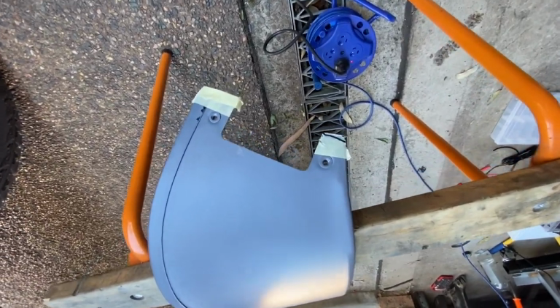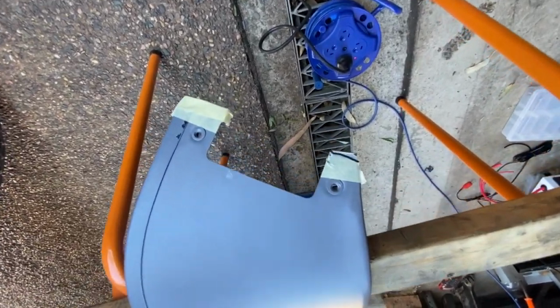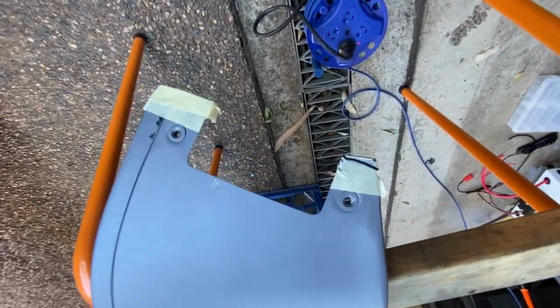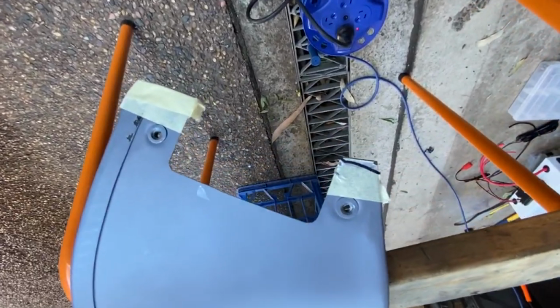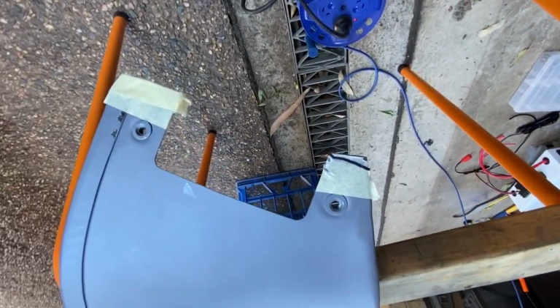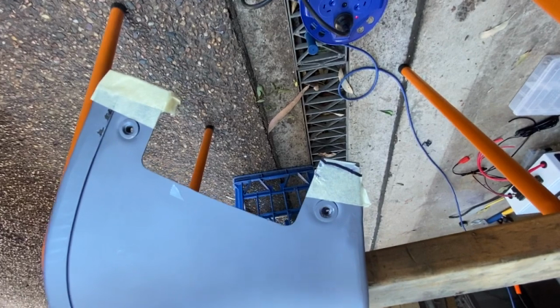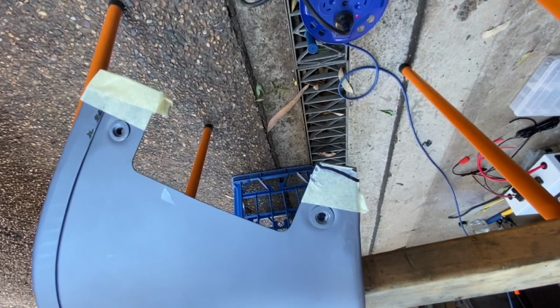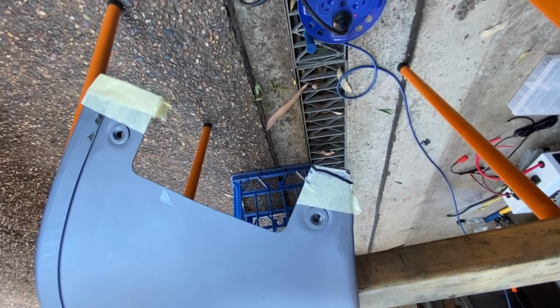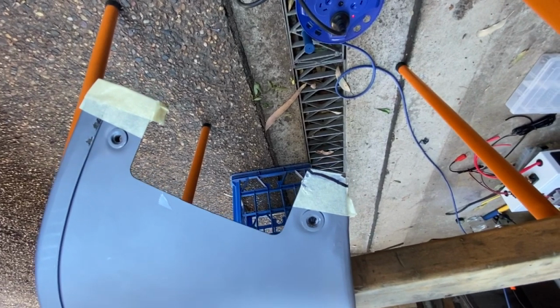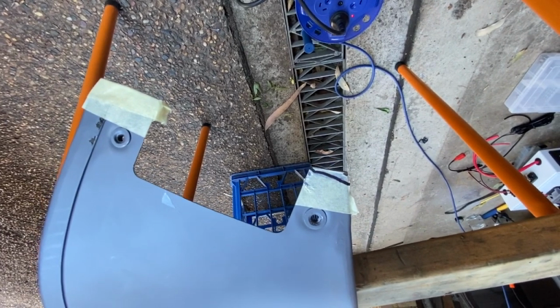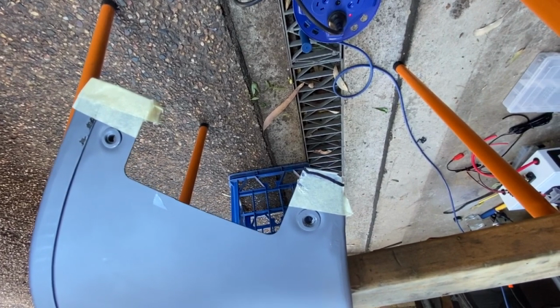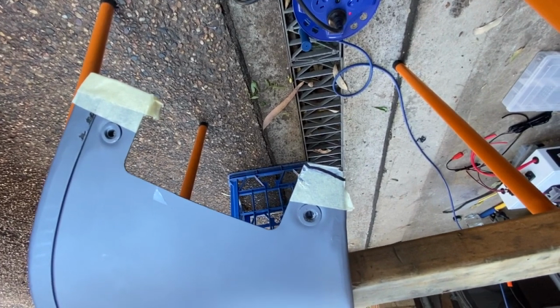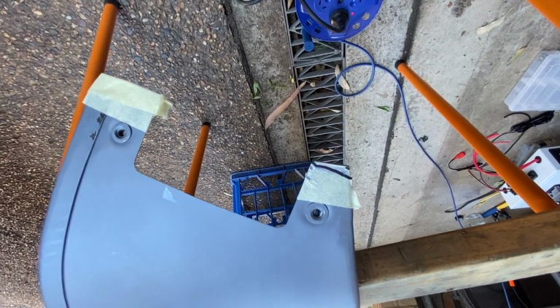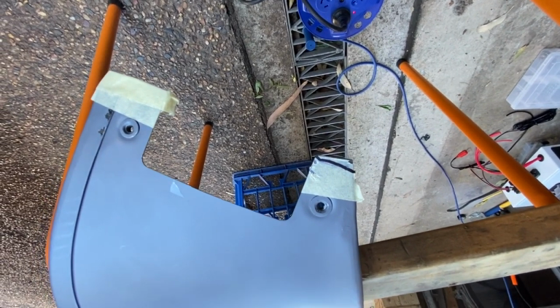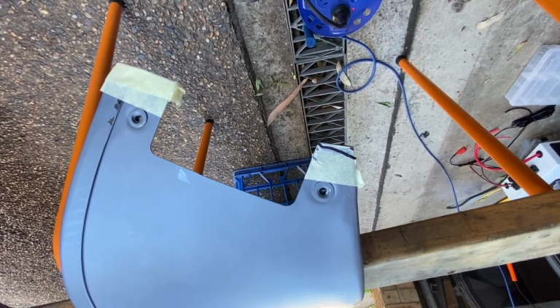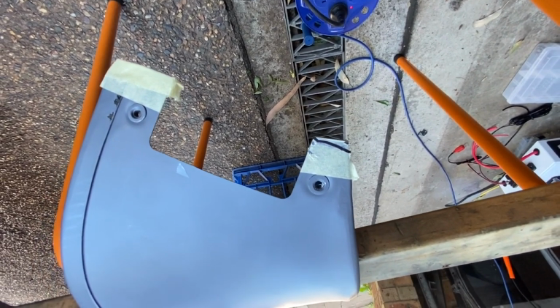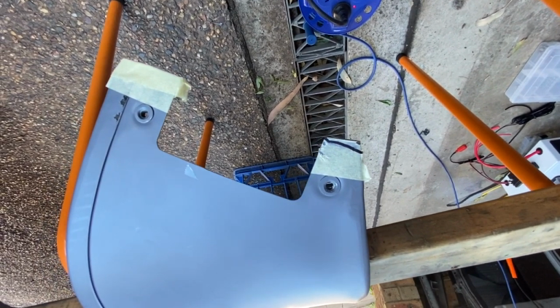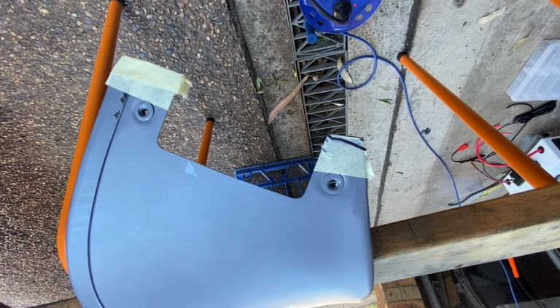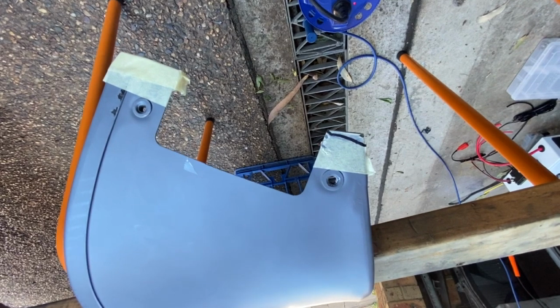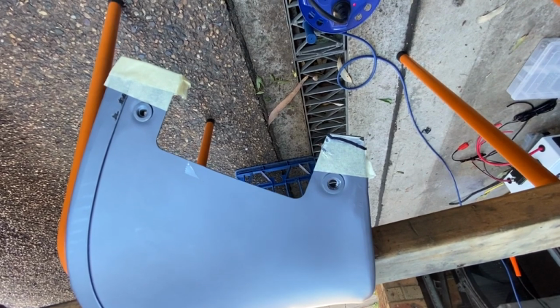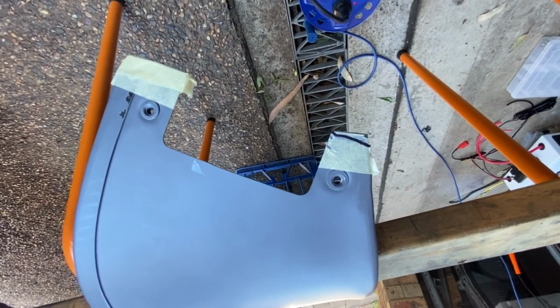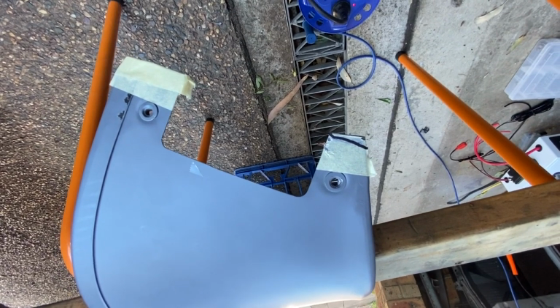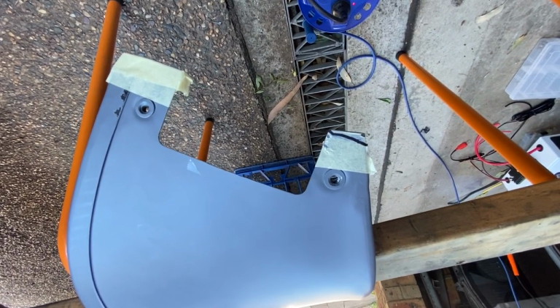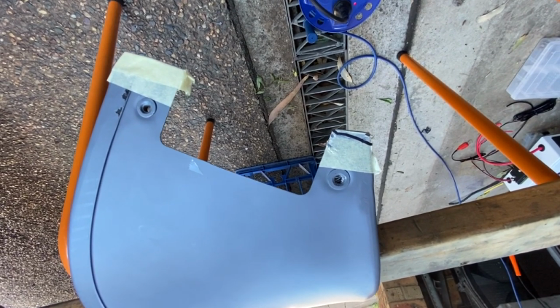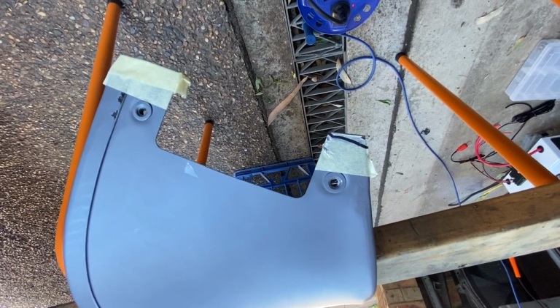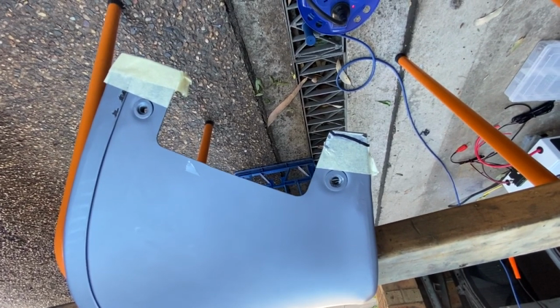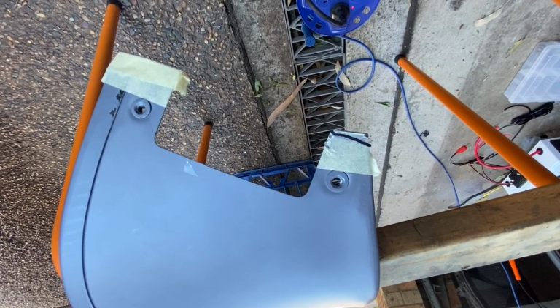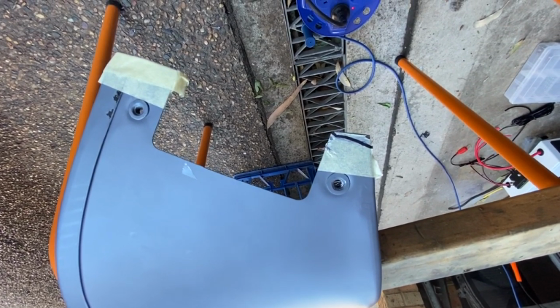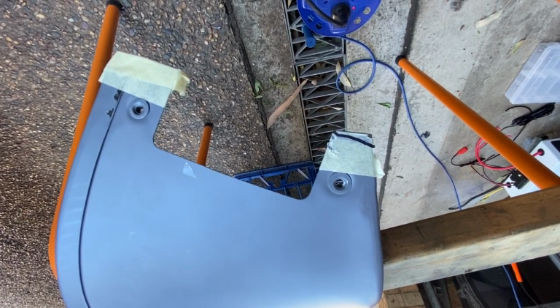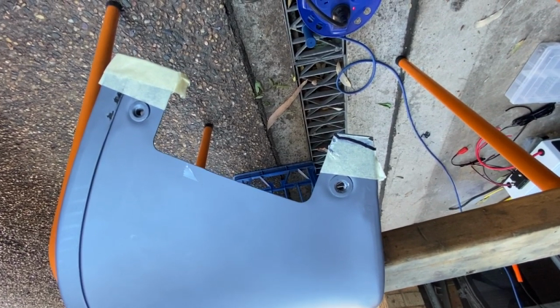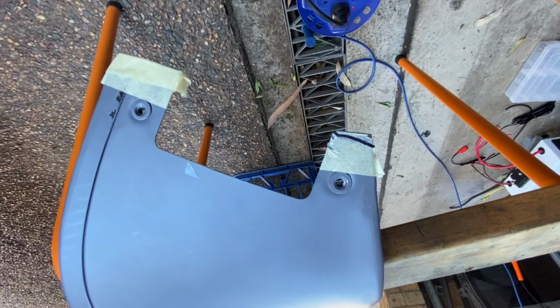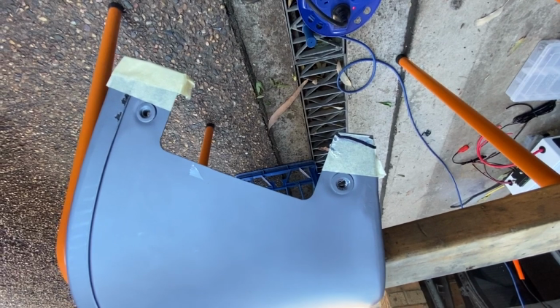On the other side we're going to do the same thing and just straighten it off a little bit. Hopefully that 5 millimeters will give us enough room to rock it back far enough that it should fit.